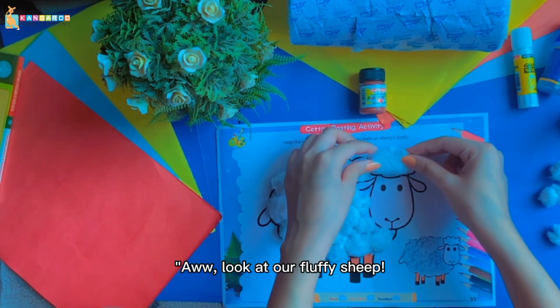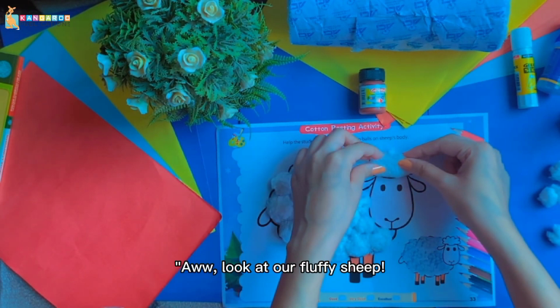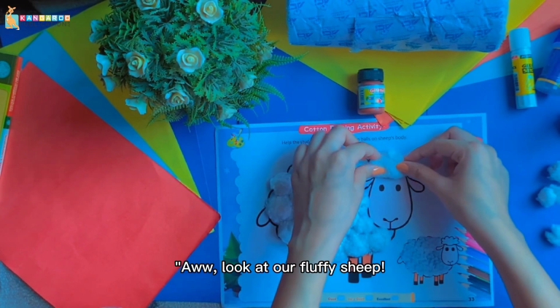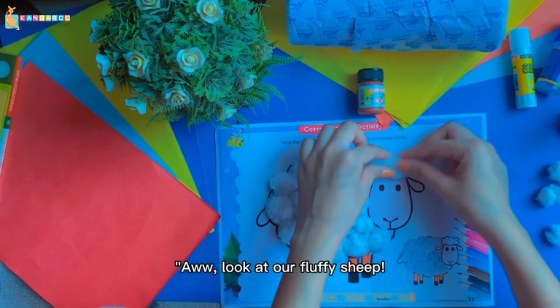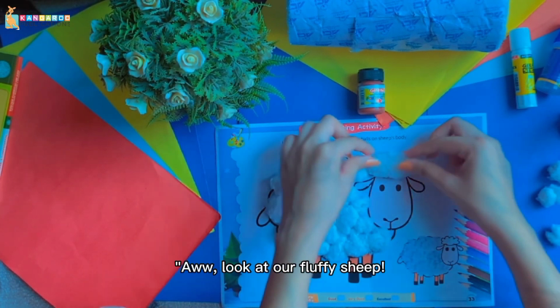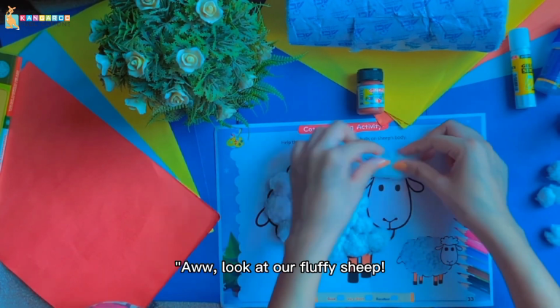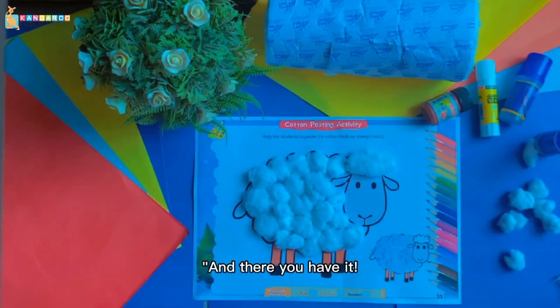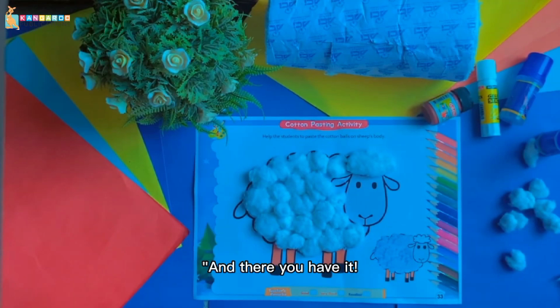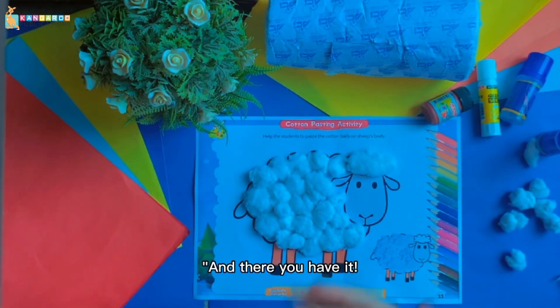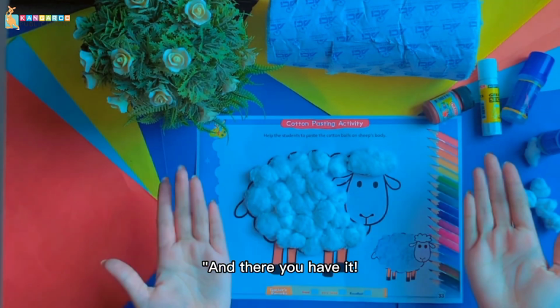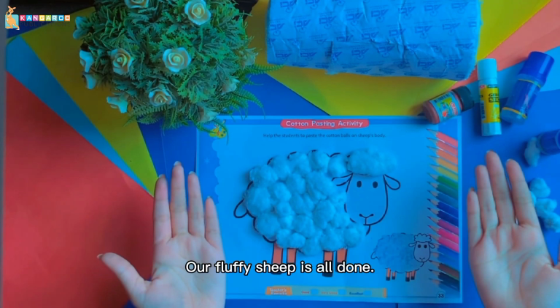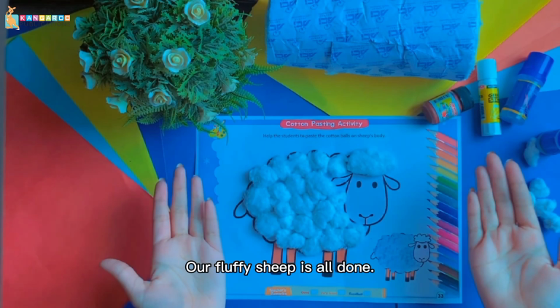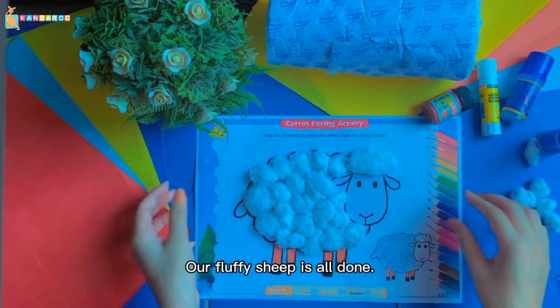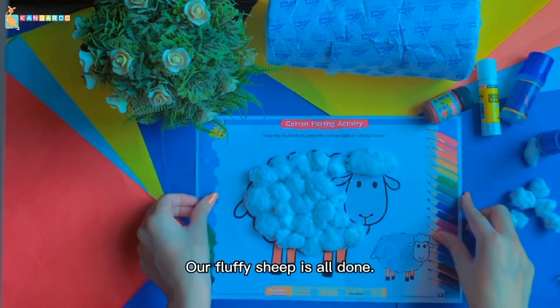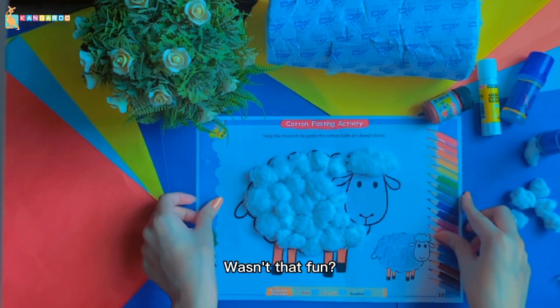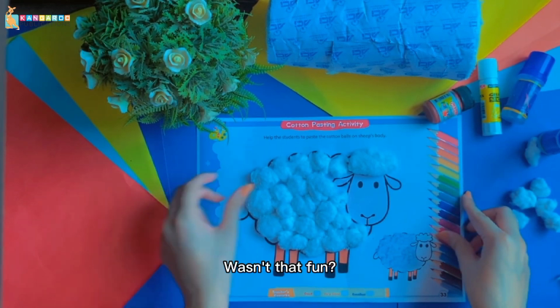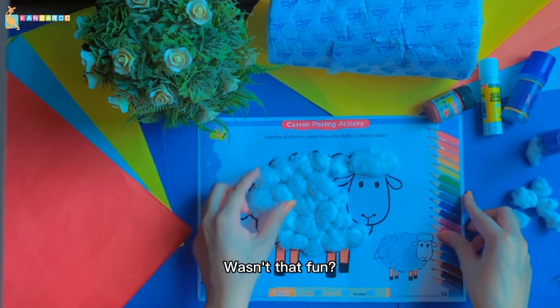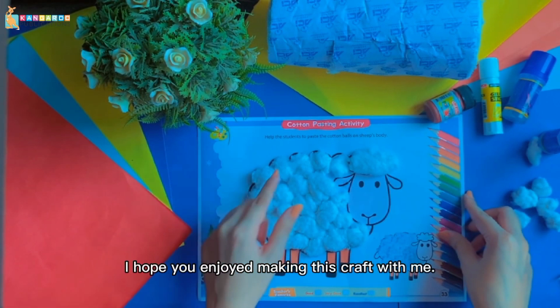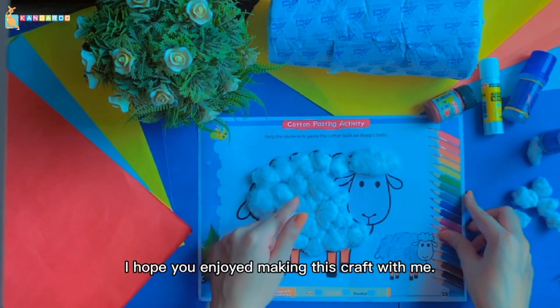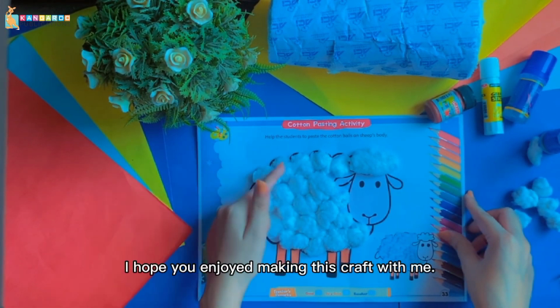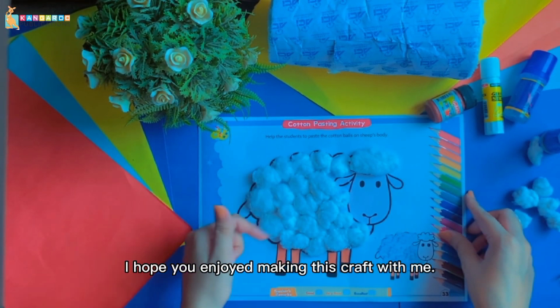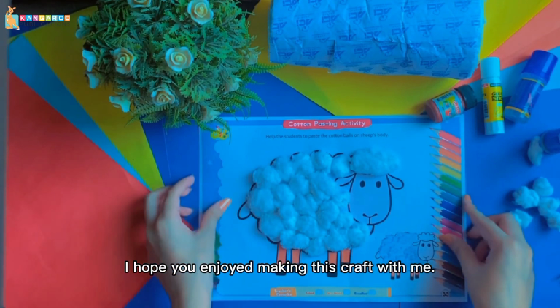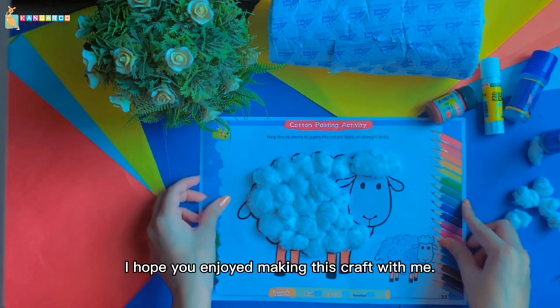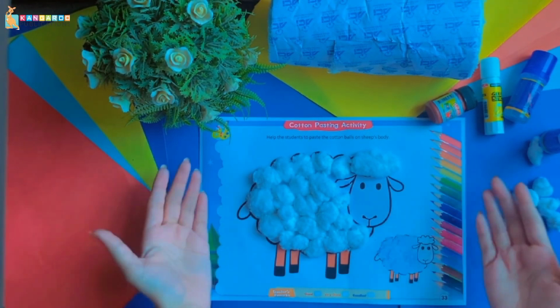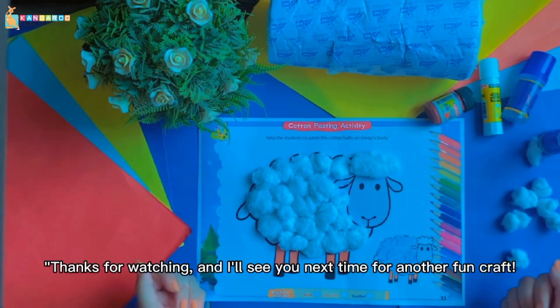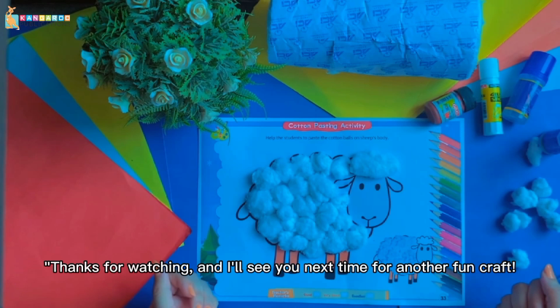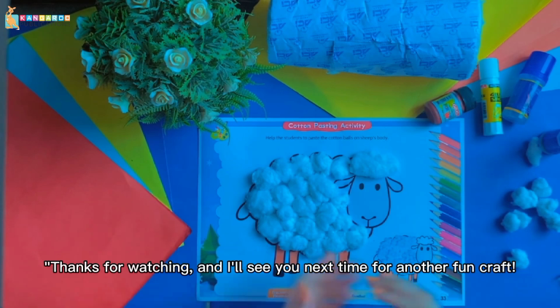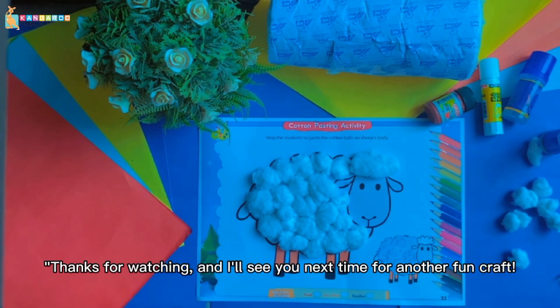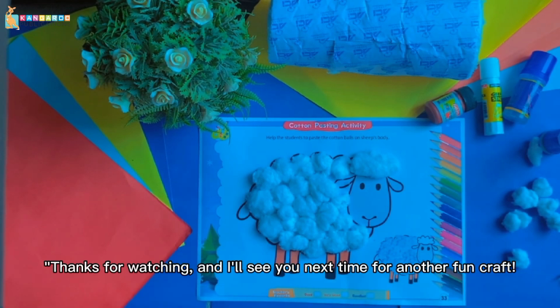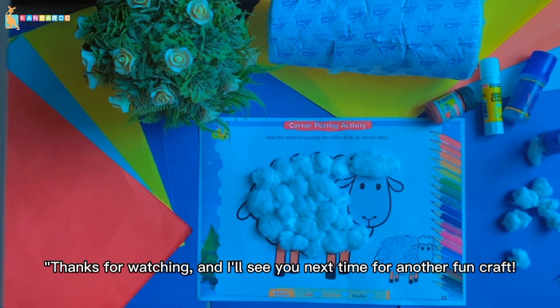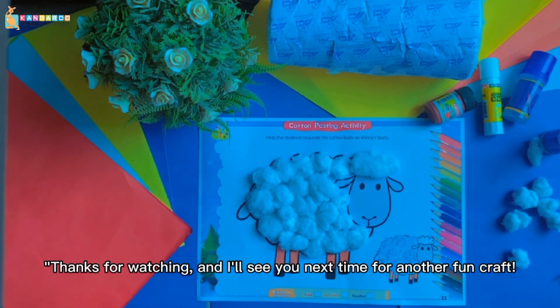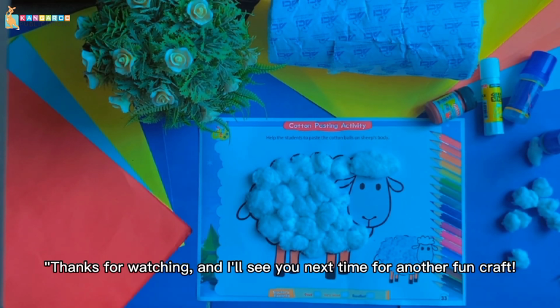Oh, look at our fluffy sheep! And there you have it — our fluffy sheep is all done. Wasn't that fun? I hope you enjoyed making this craft with me. Thanks for watching and I'll see you next time for another fun craft!